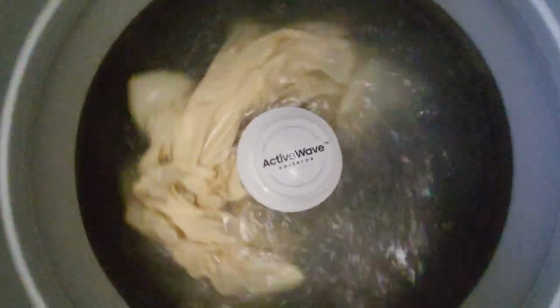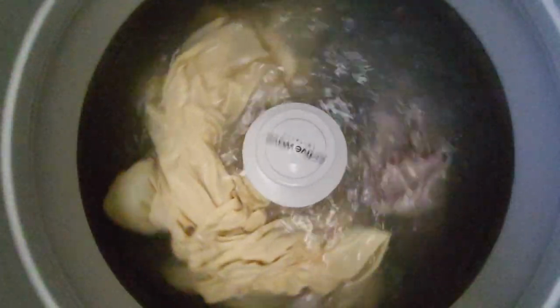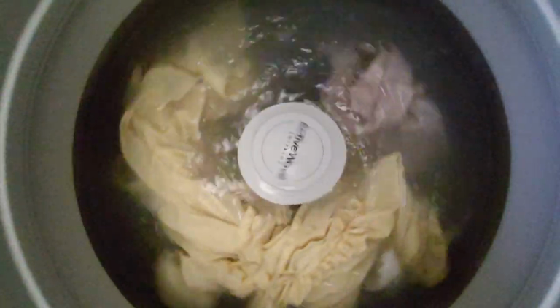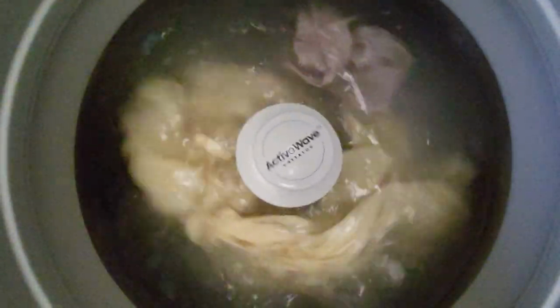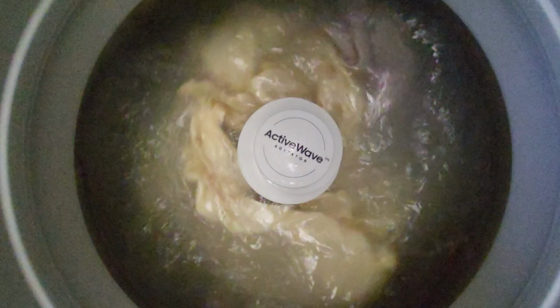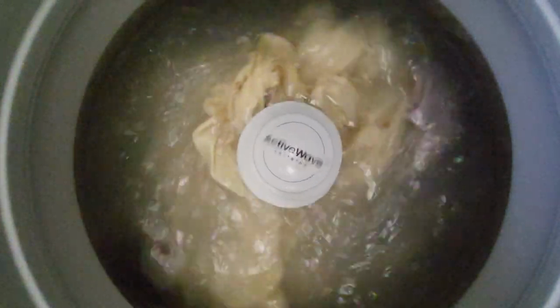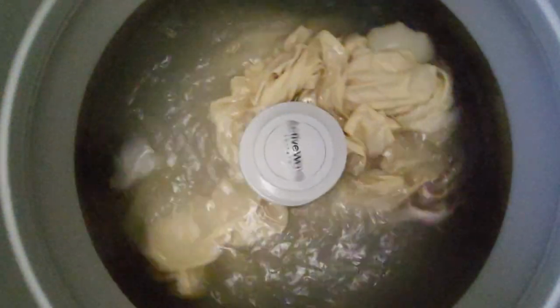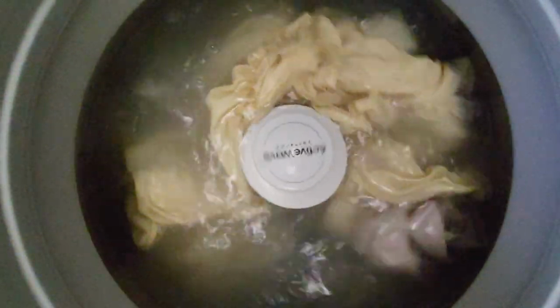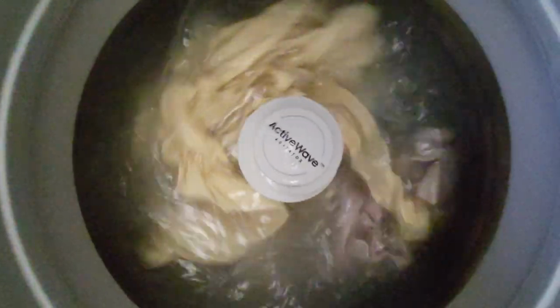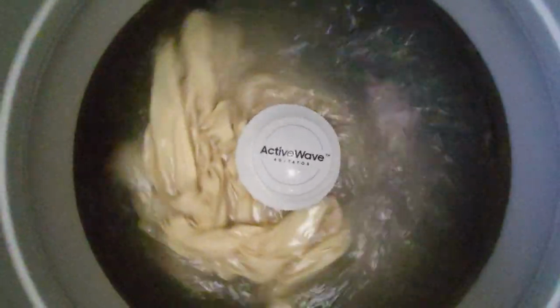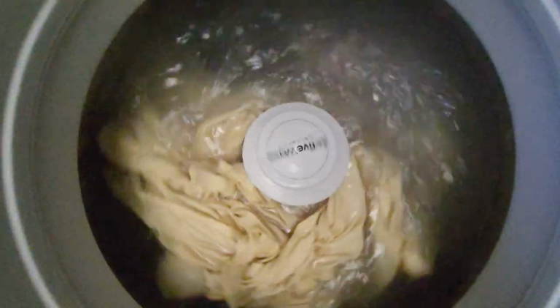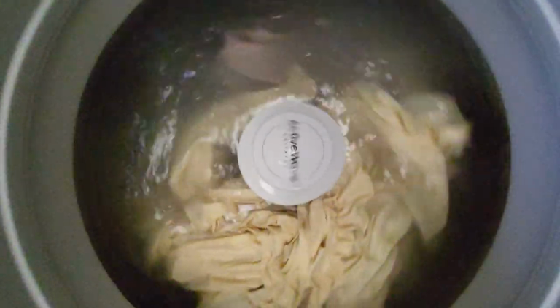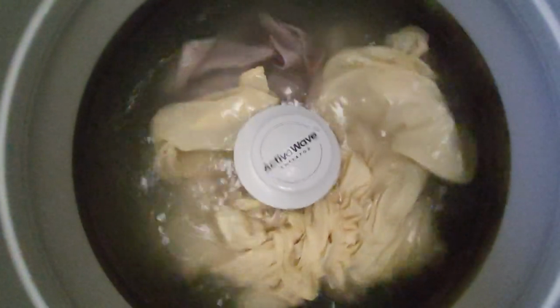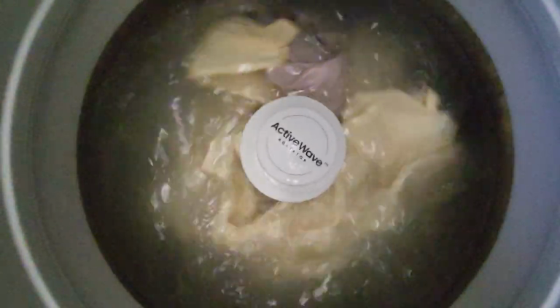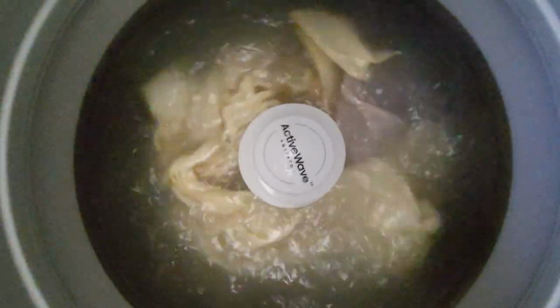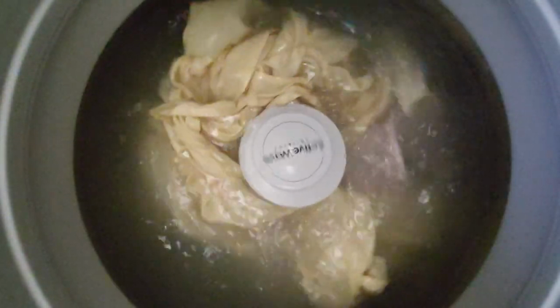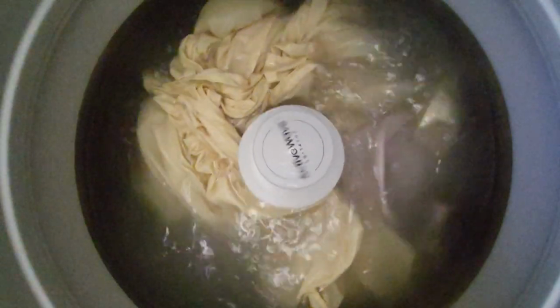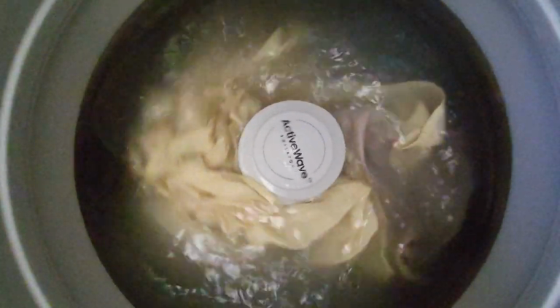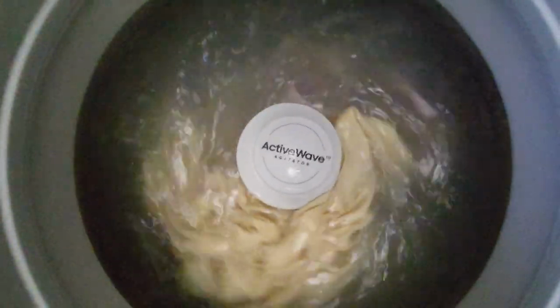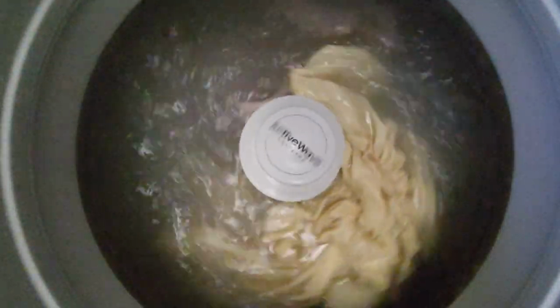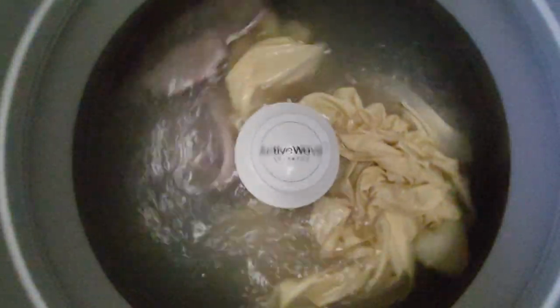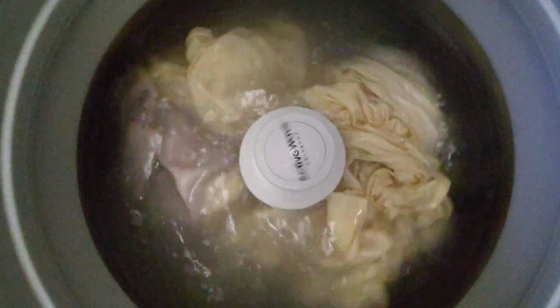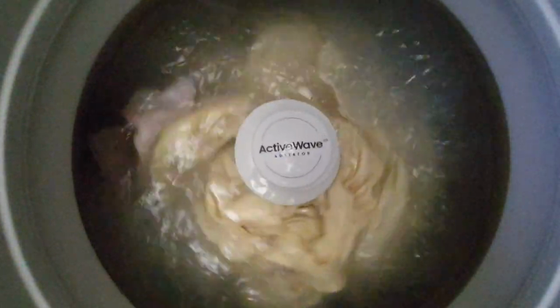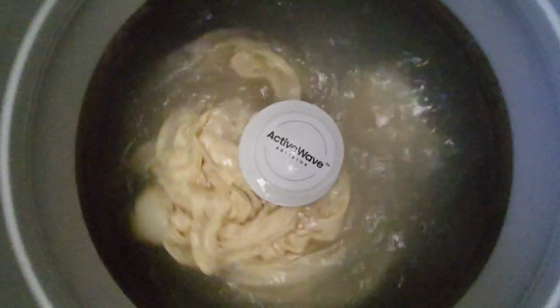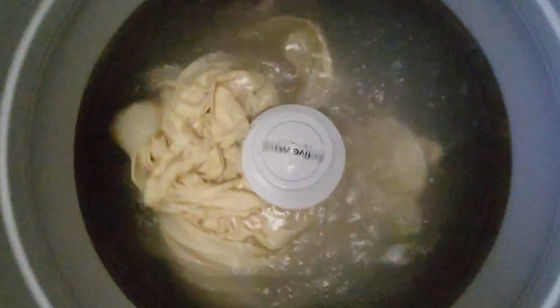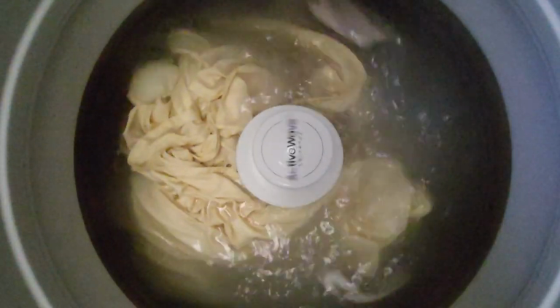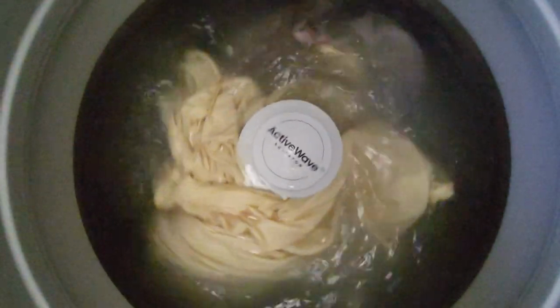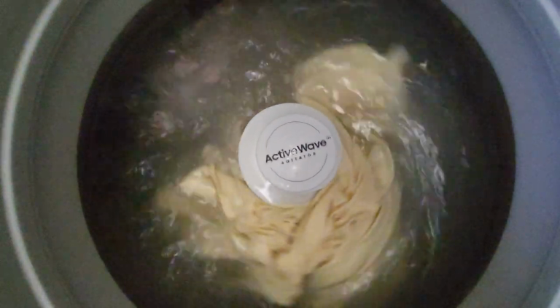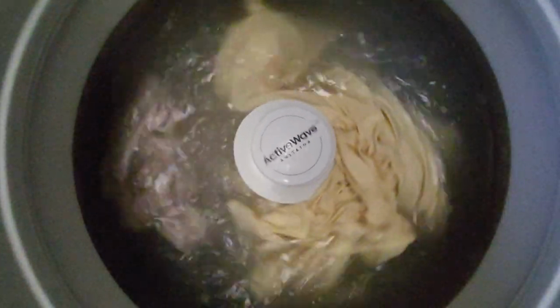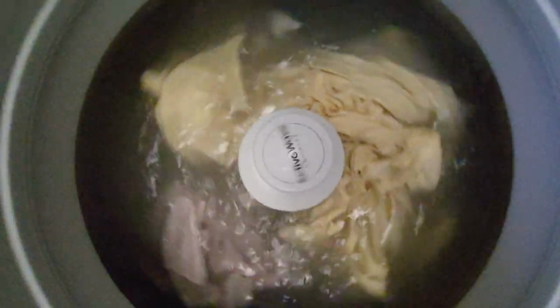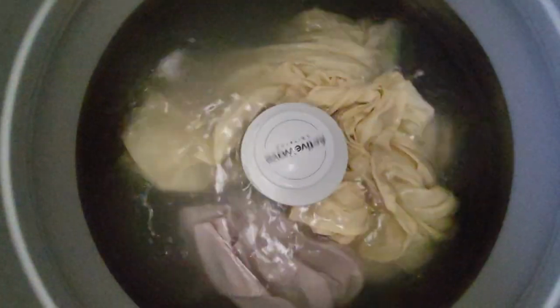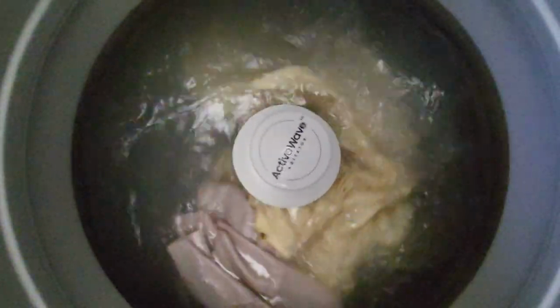The sounds that it's making, like creaking — that's just the balancing balls in the bottom, which is normal.